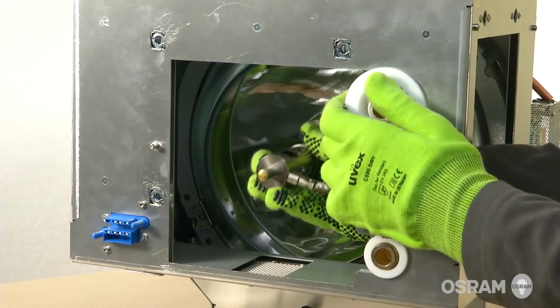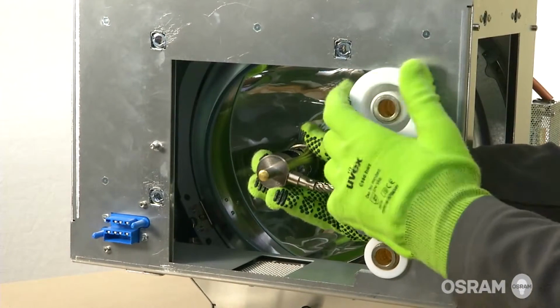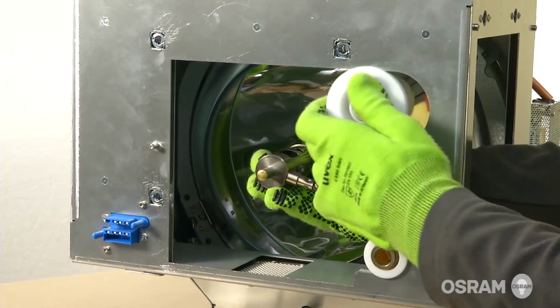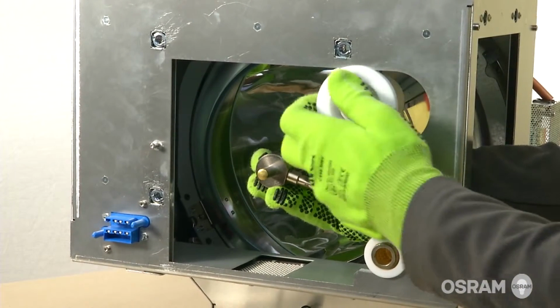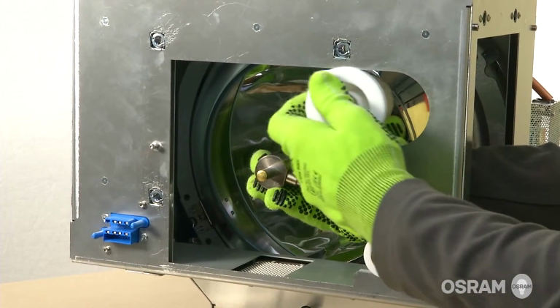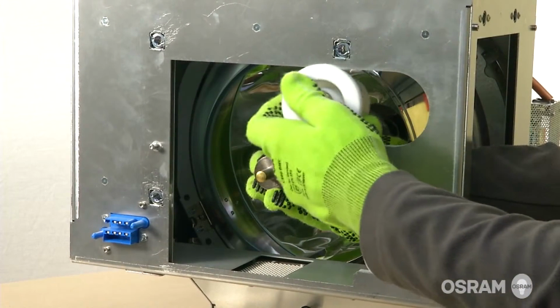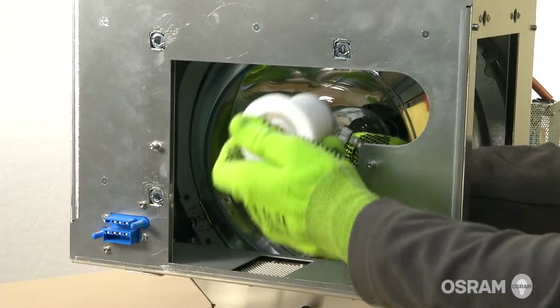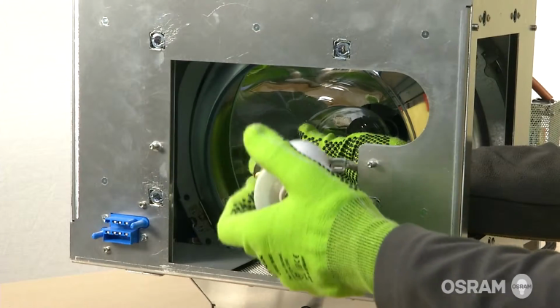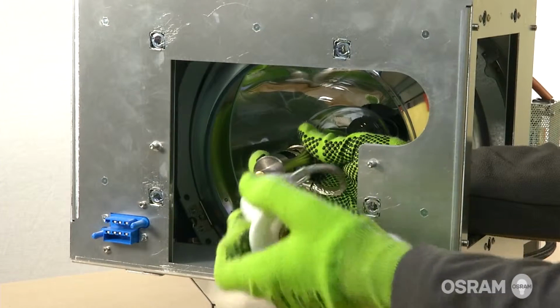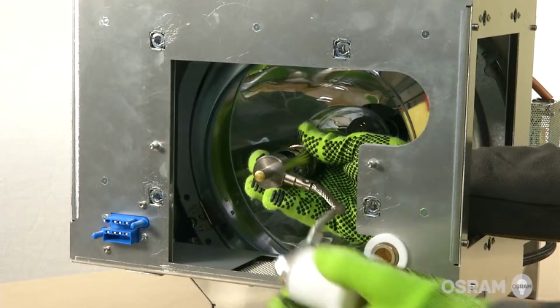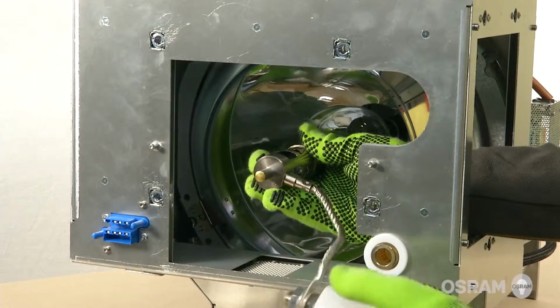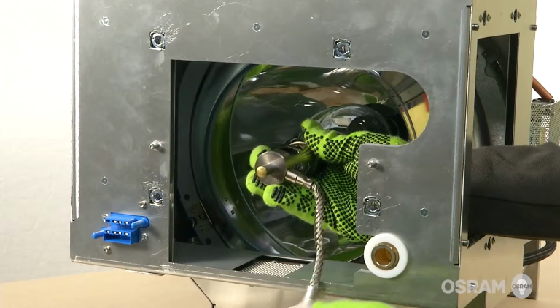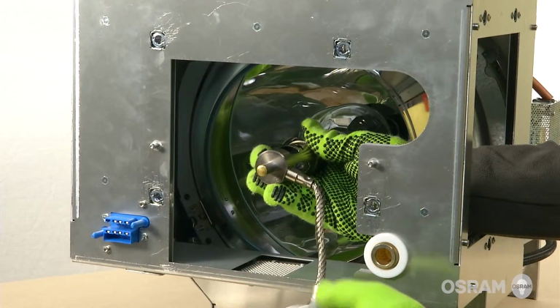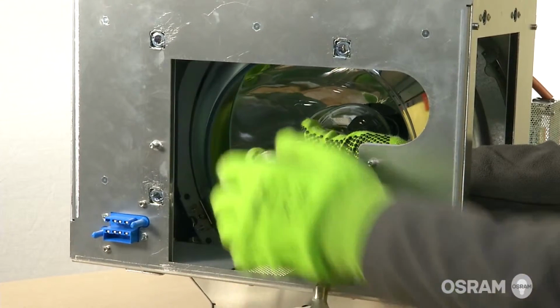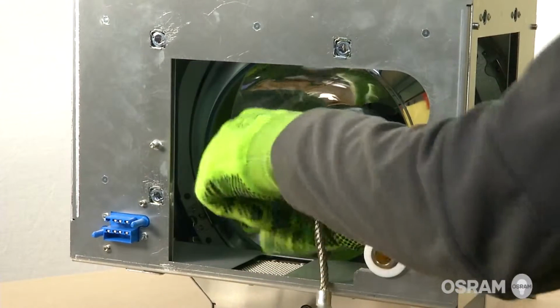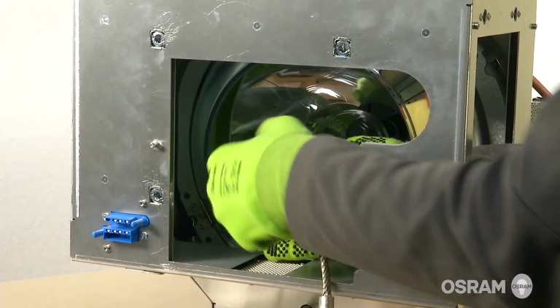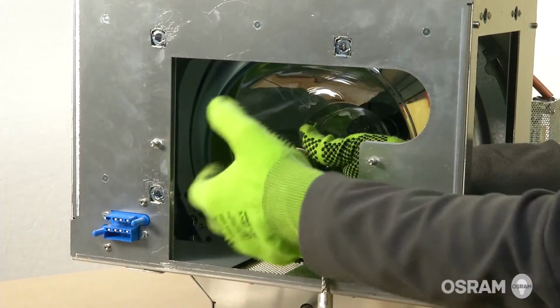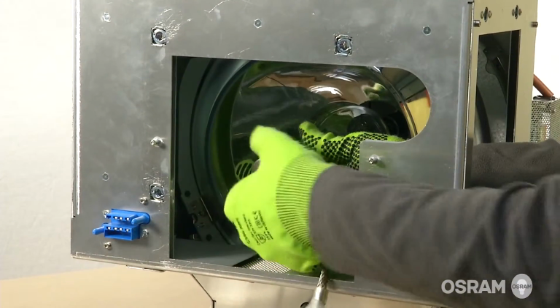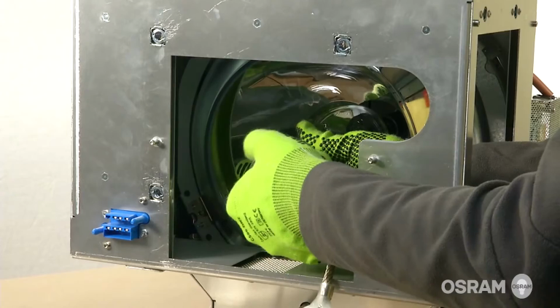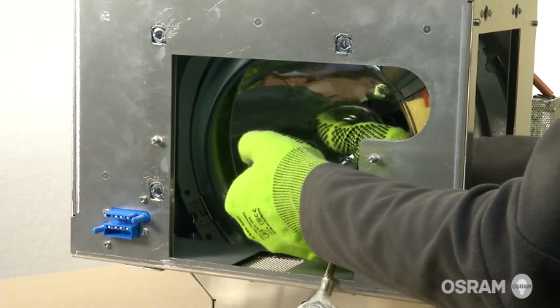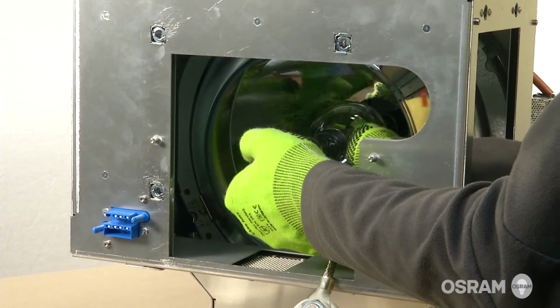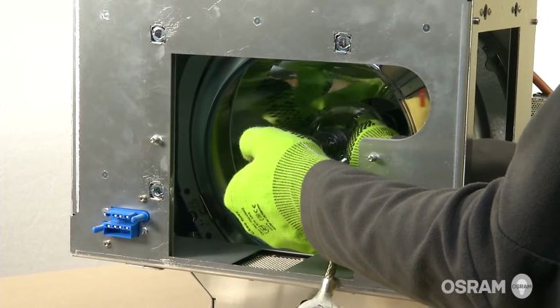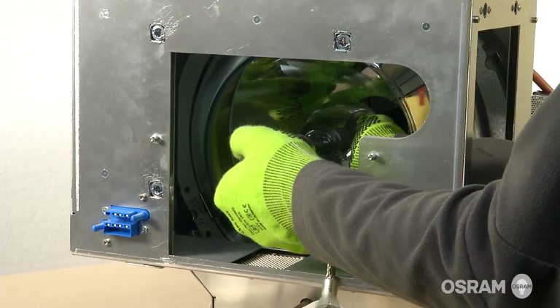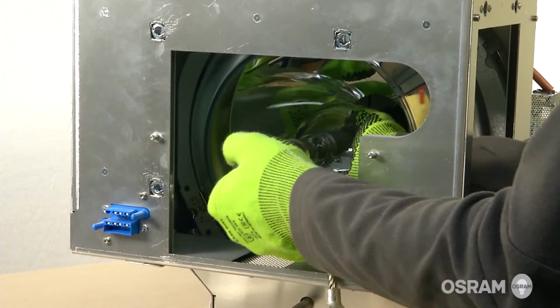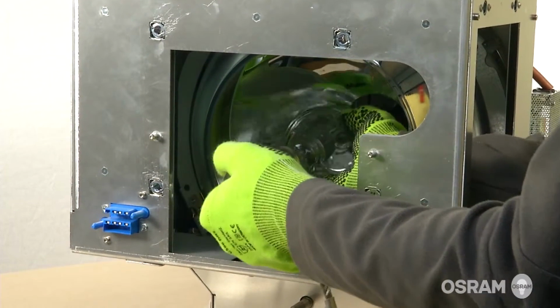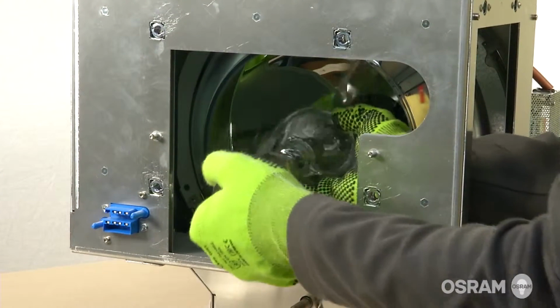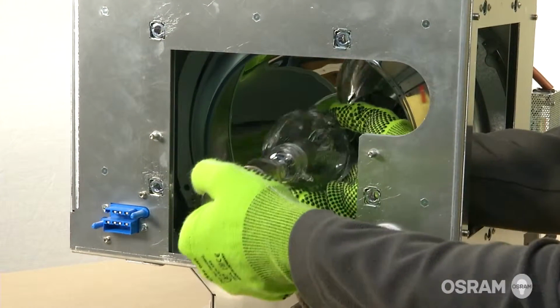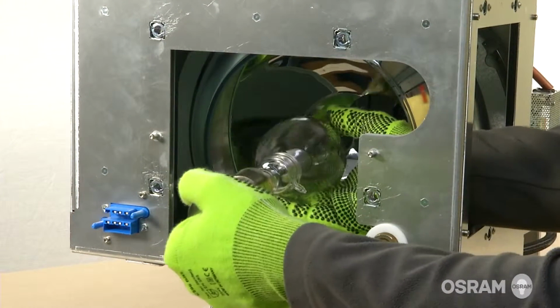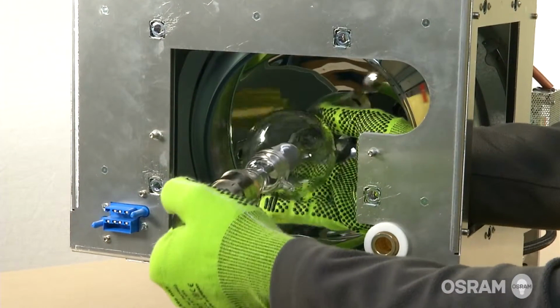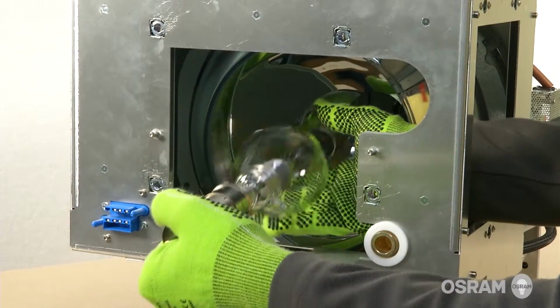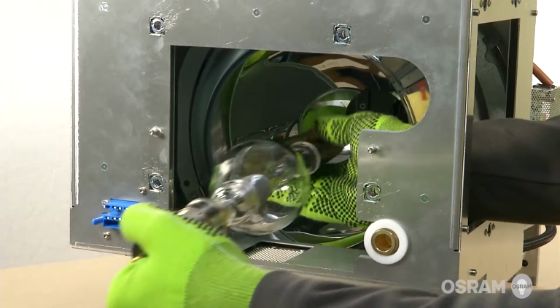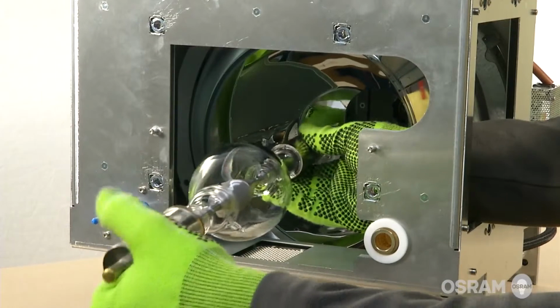Slide the wide anode socket up and out of its holder by pulling it straight up. Carefully separate the lamp from the lamp house, ensuring that the parts do not make contact.